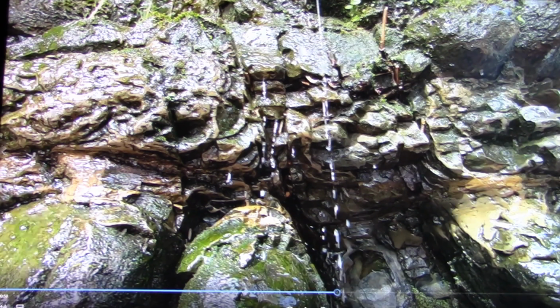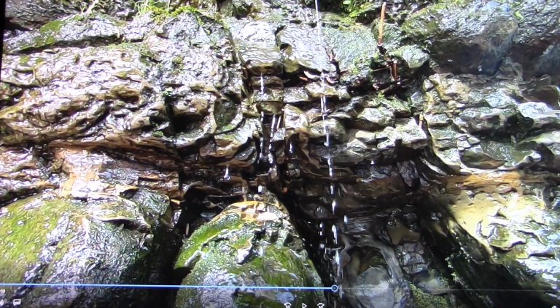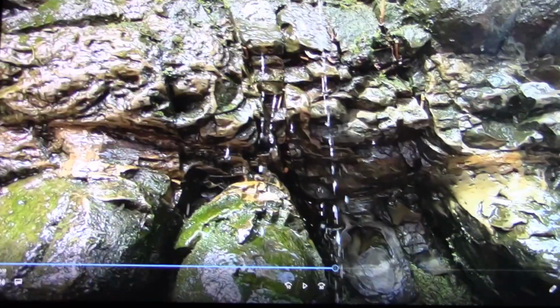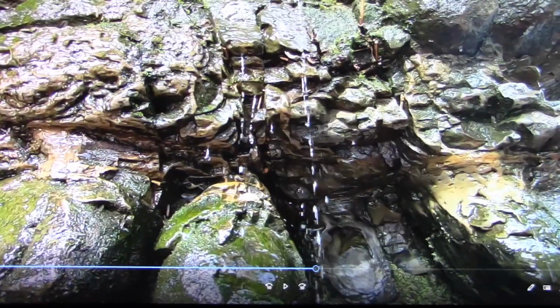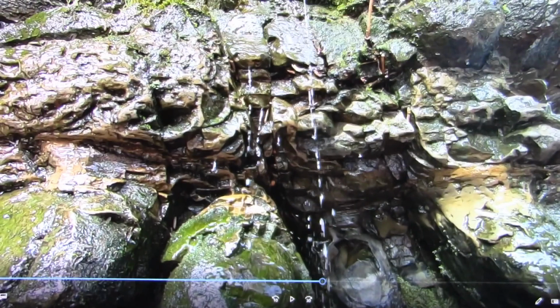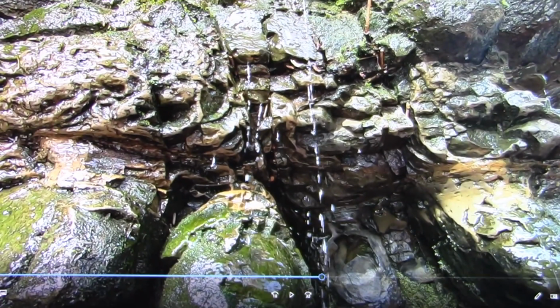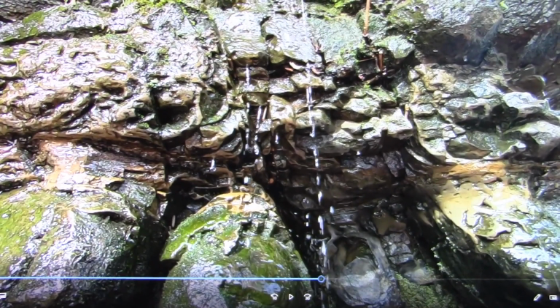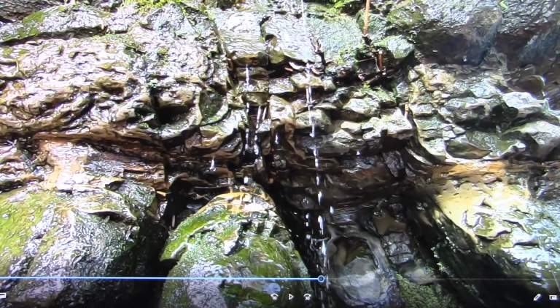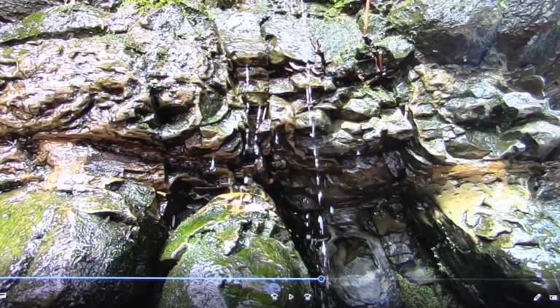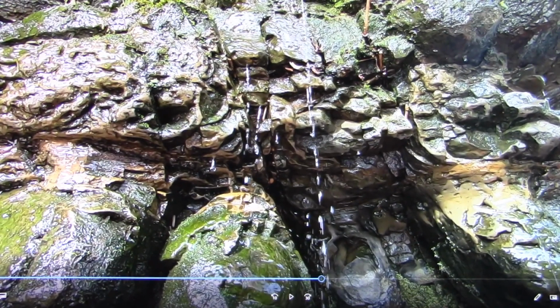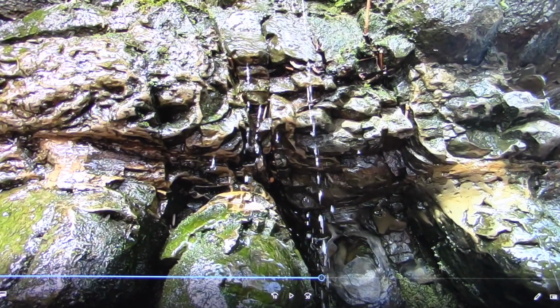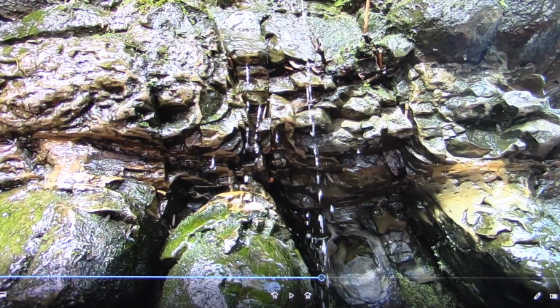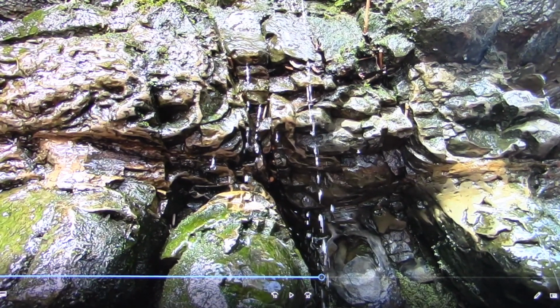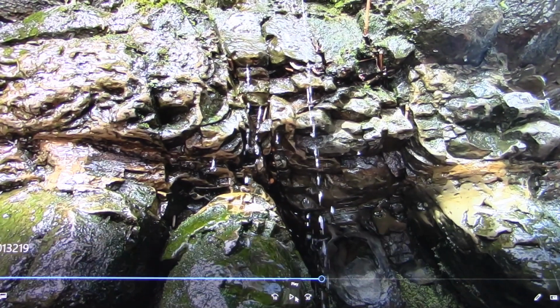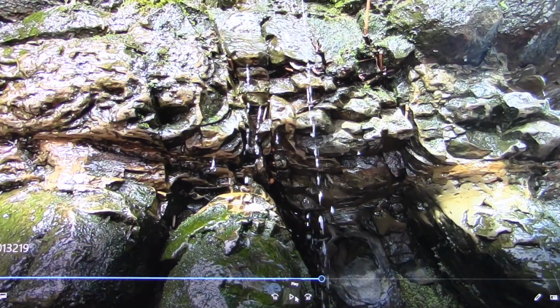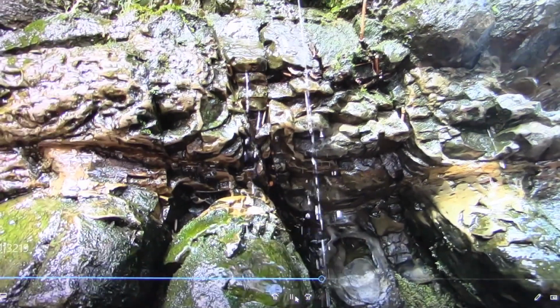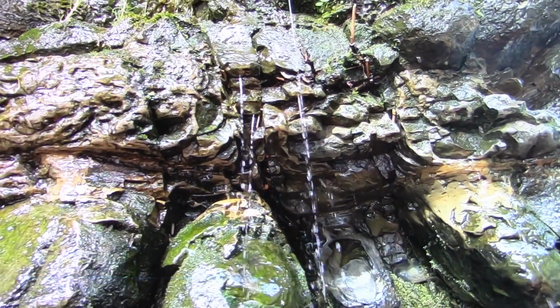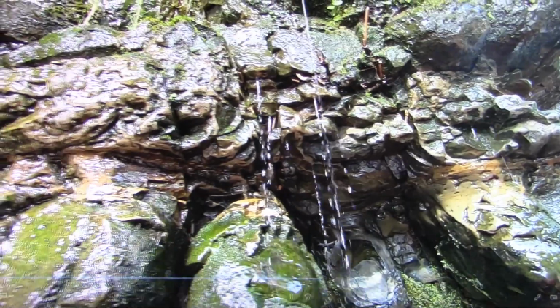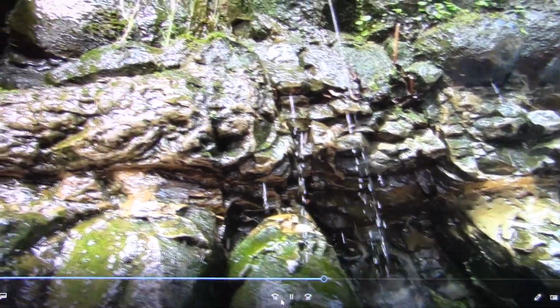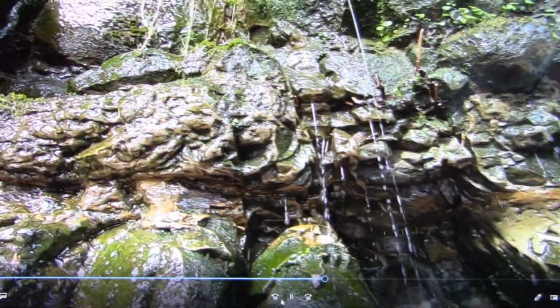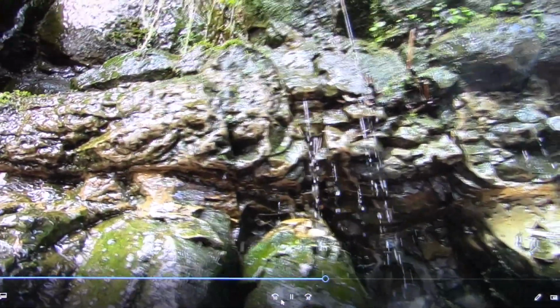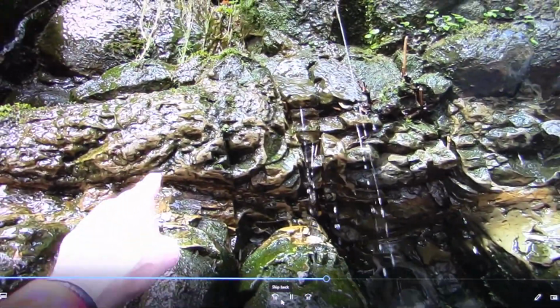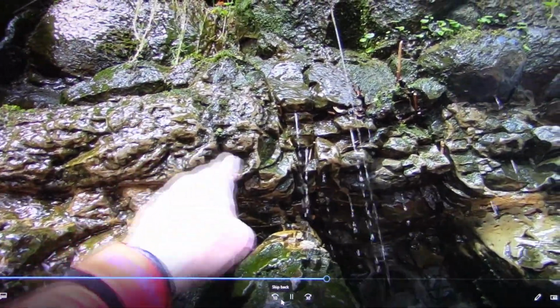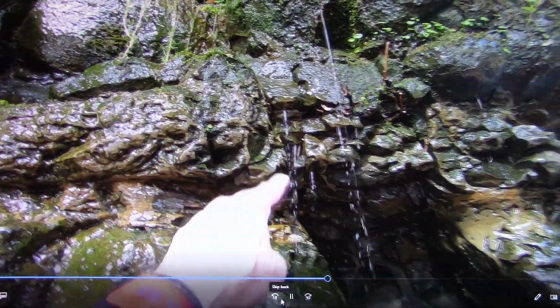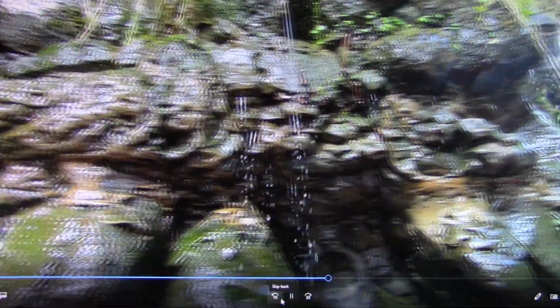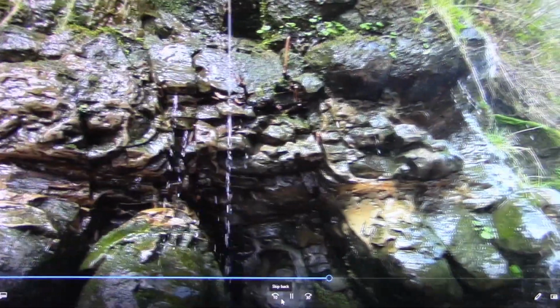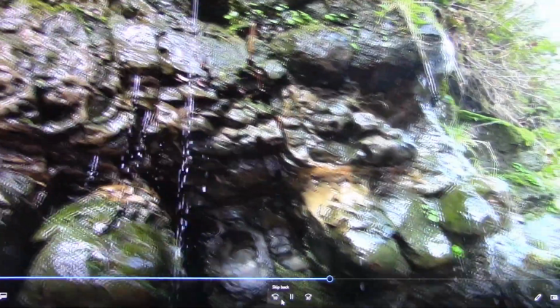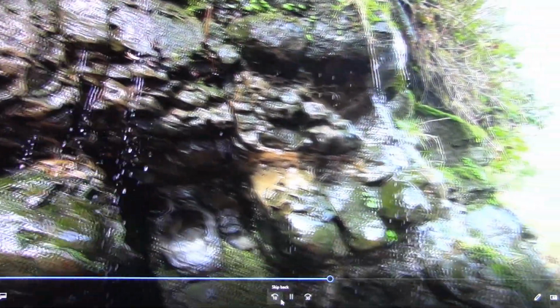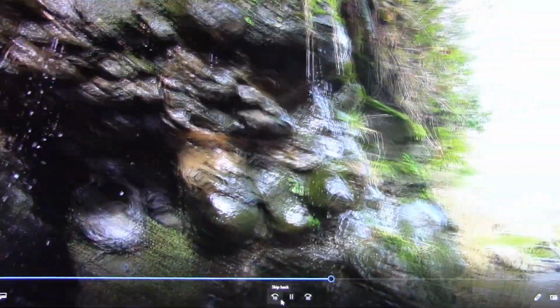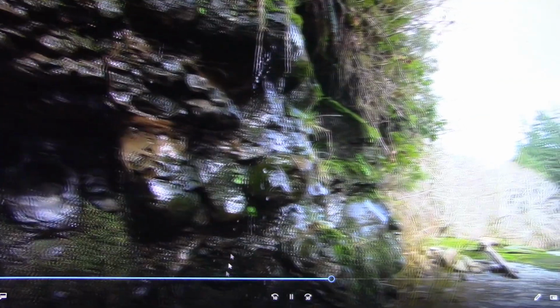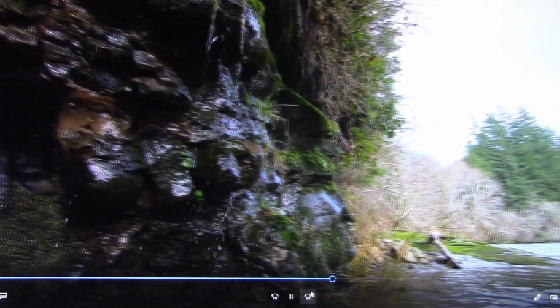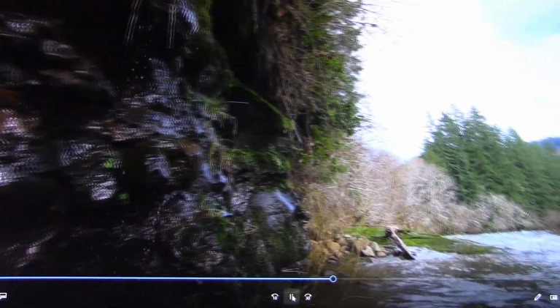It looks like some more balls right here possibly, or this might be a membrane eroded away. I'm not sure, but we definitely have biology here. It's all fleshy looking. Look at that in there.